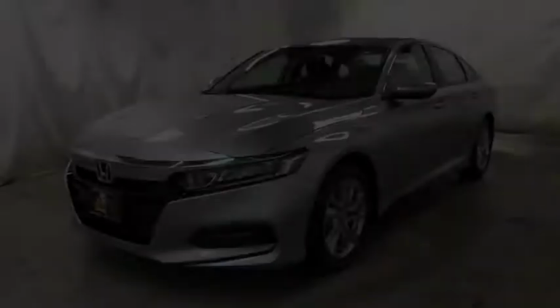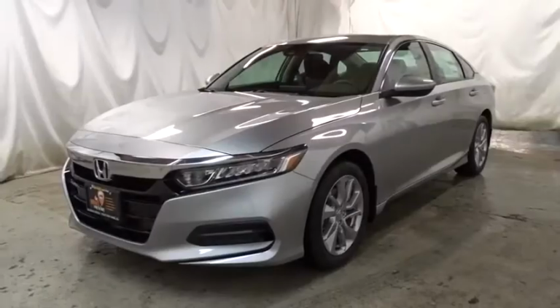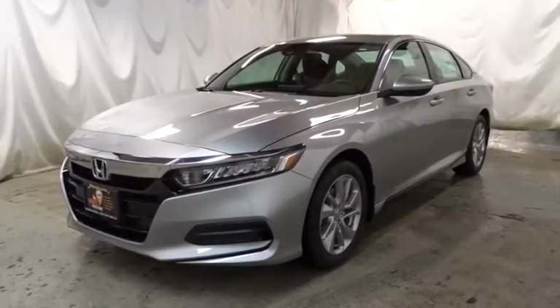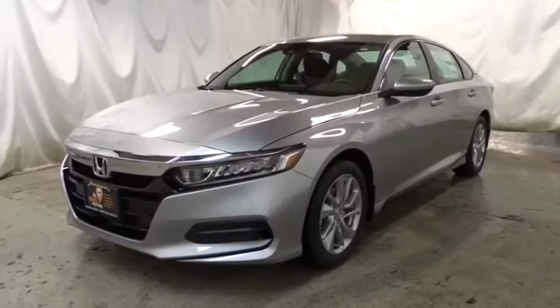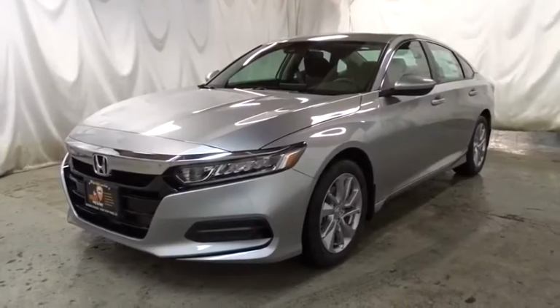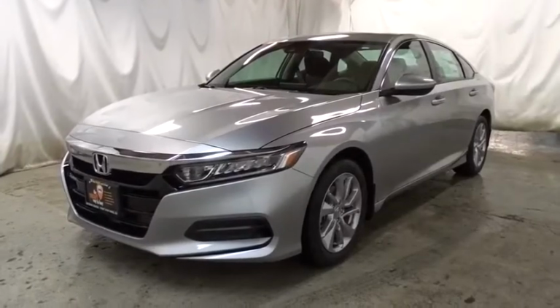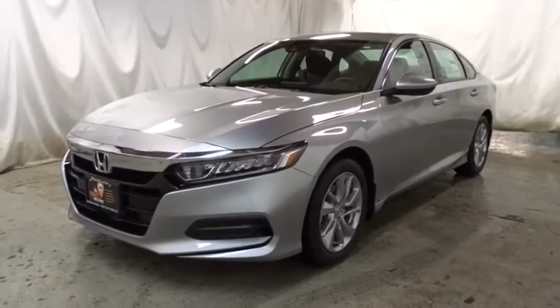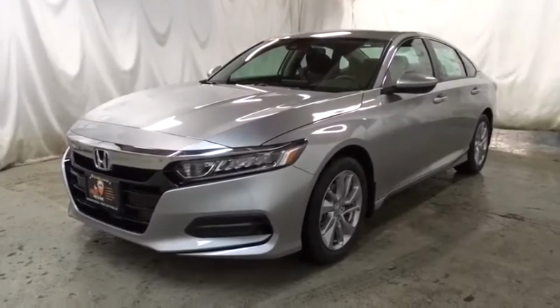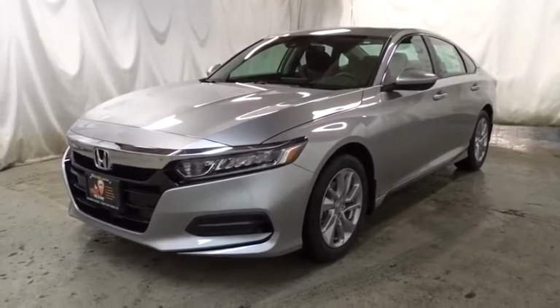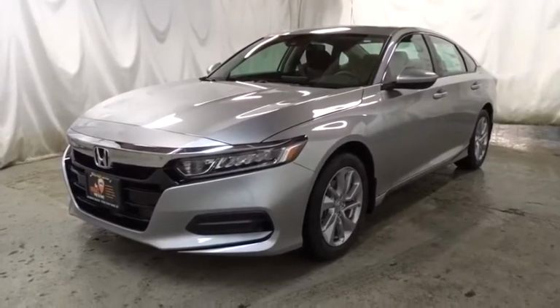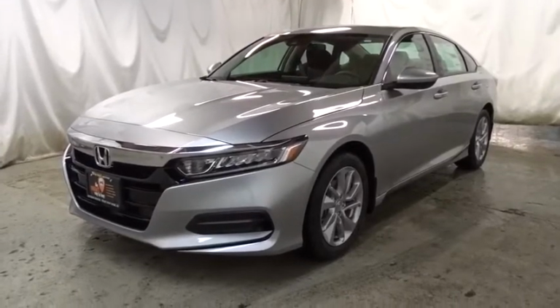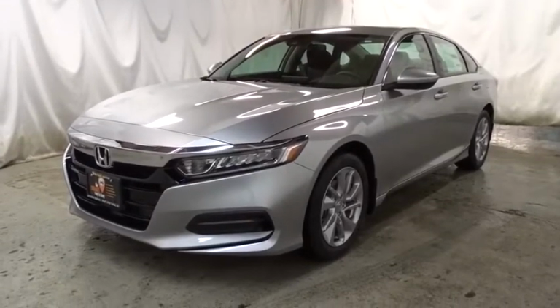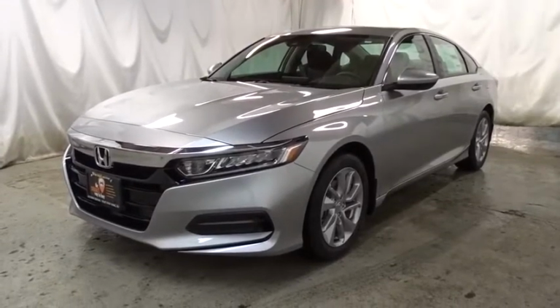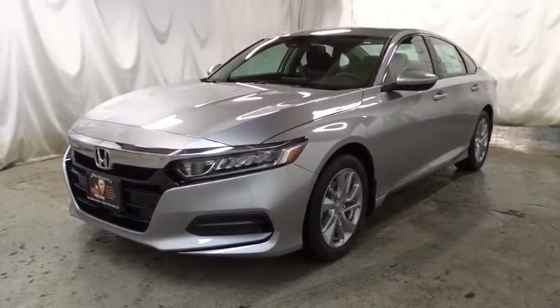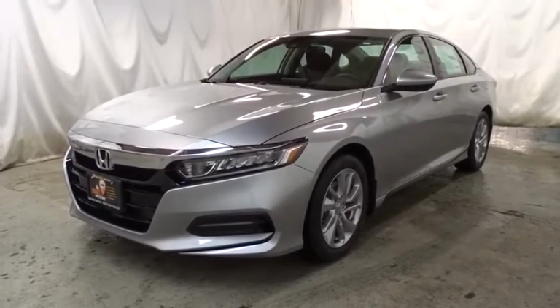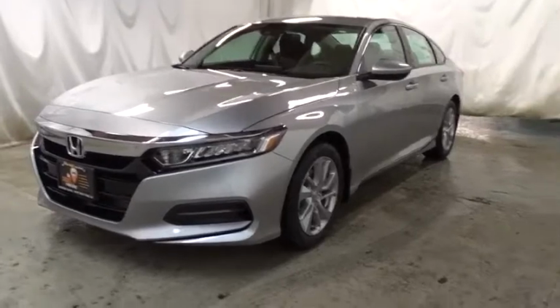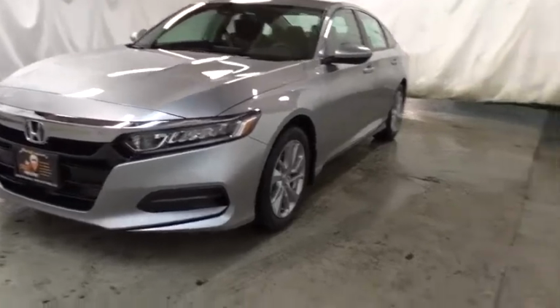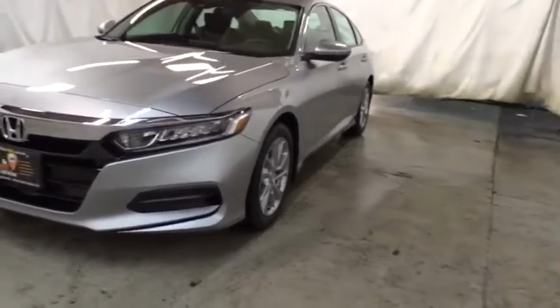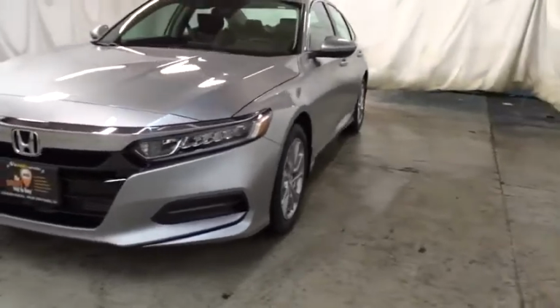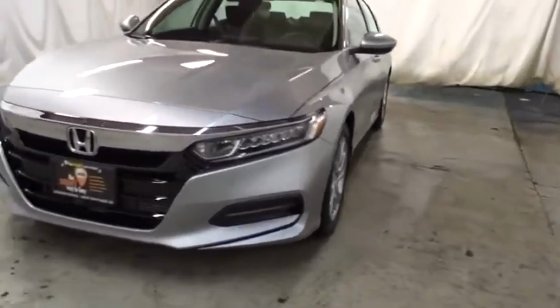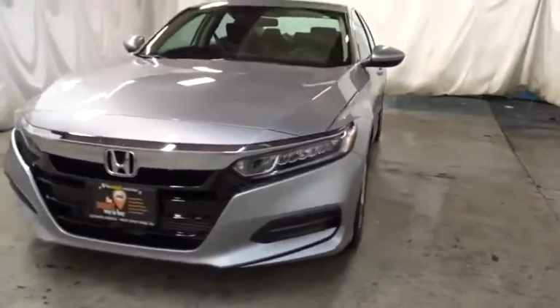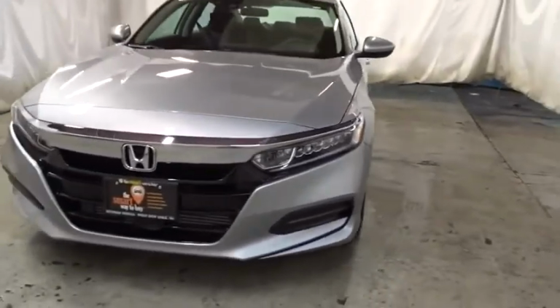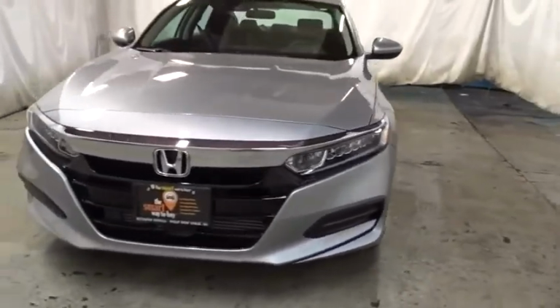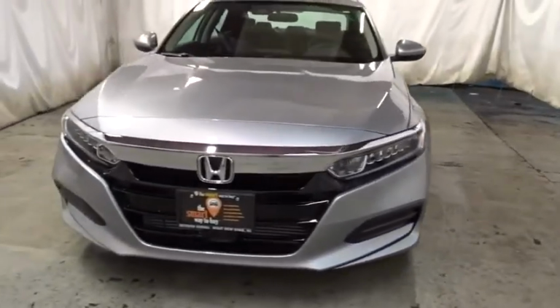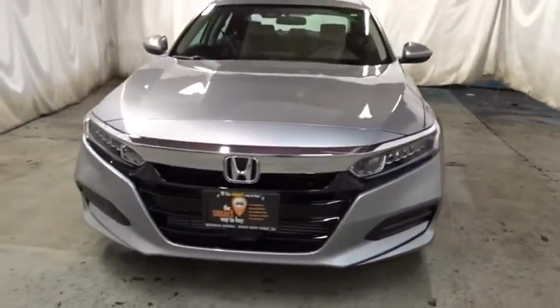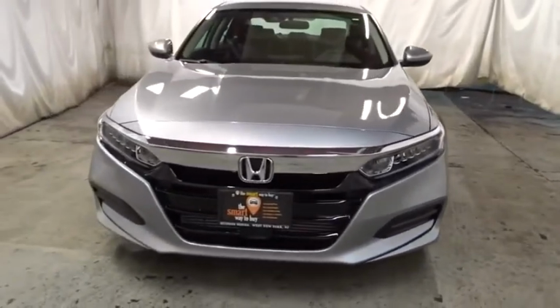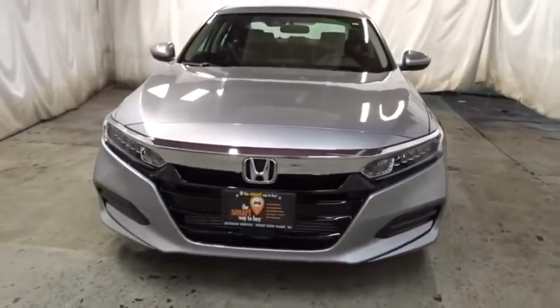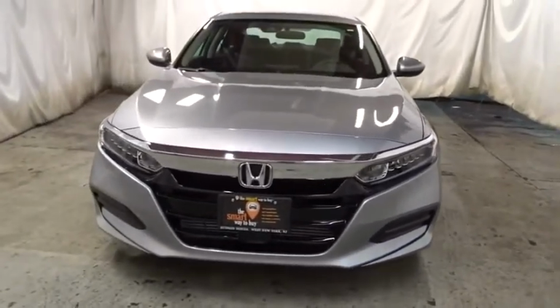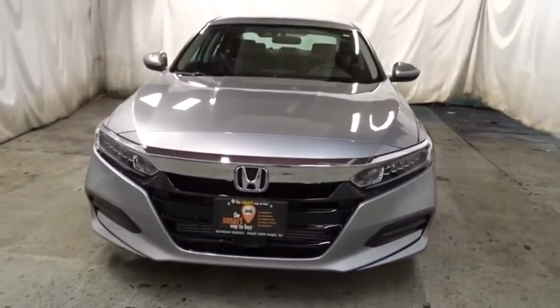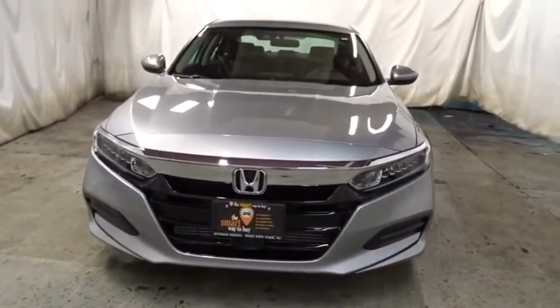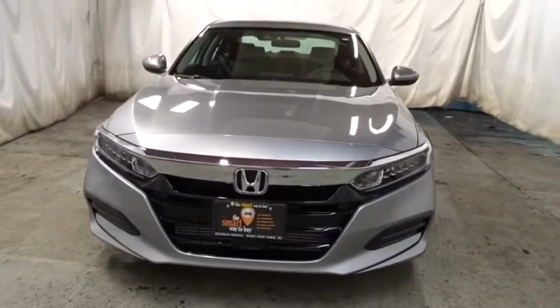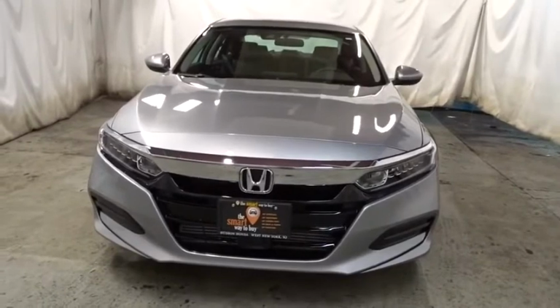You are going to love the 2019 Honda Accord. Ingeniously simple, yet overflowing with luxury and technological creativity — all that and more in the Accord.